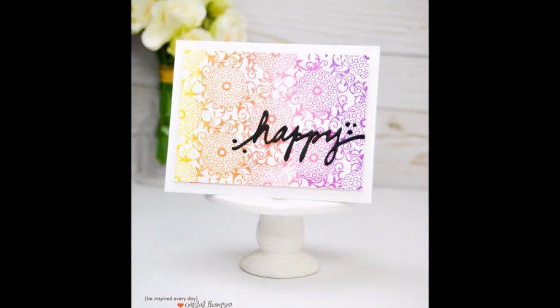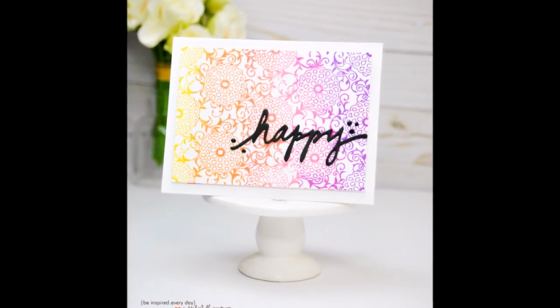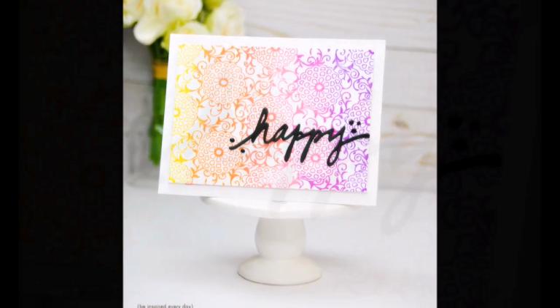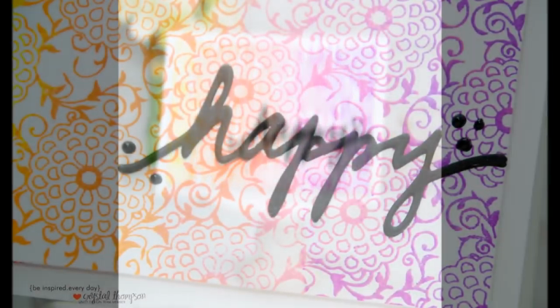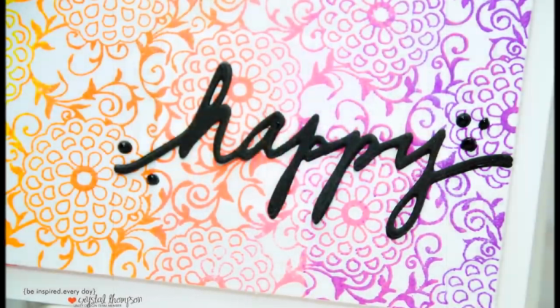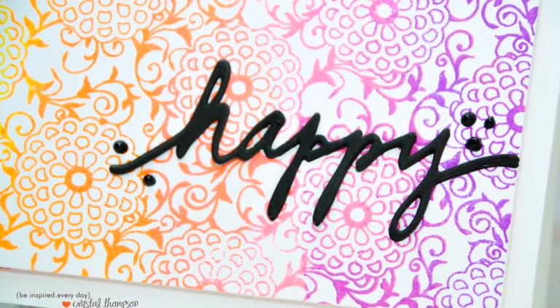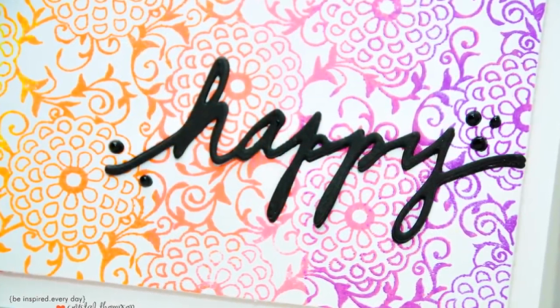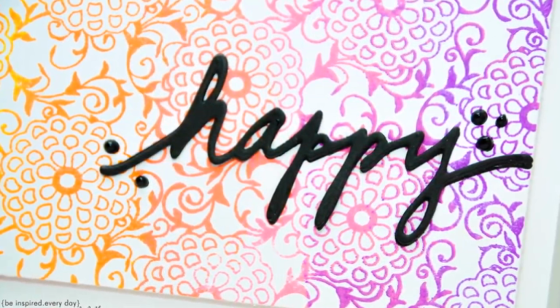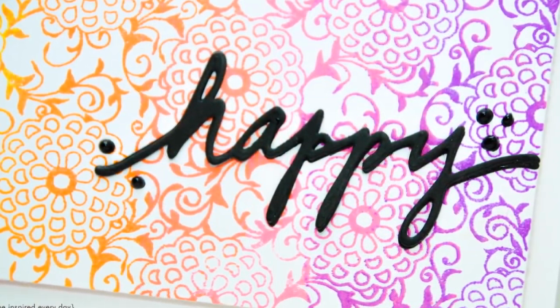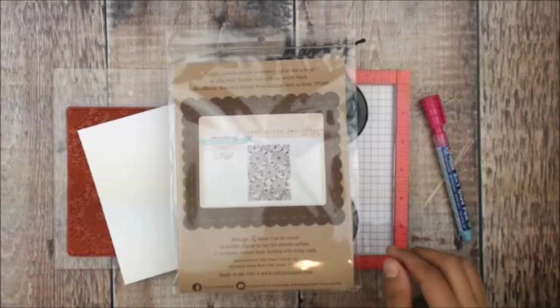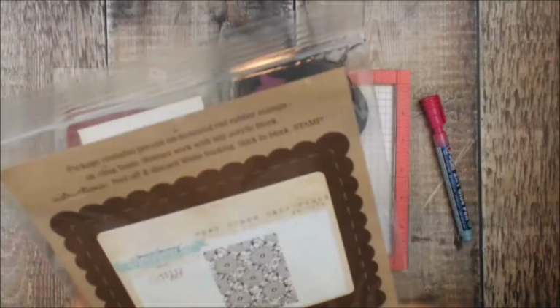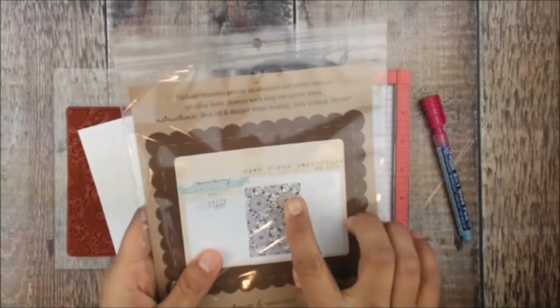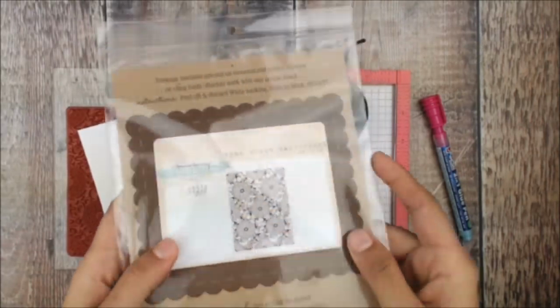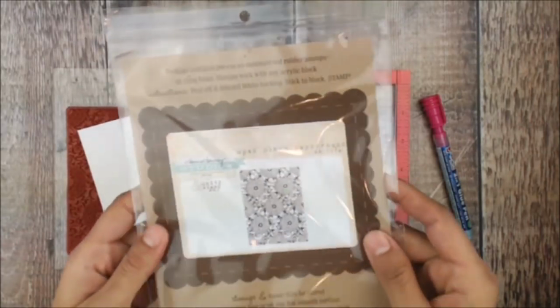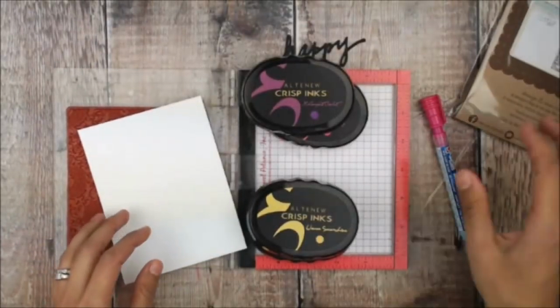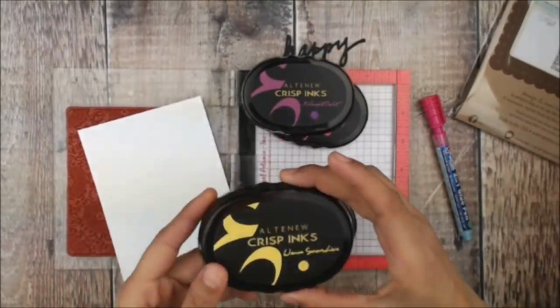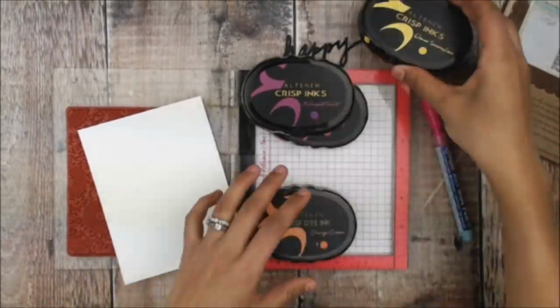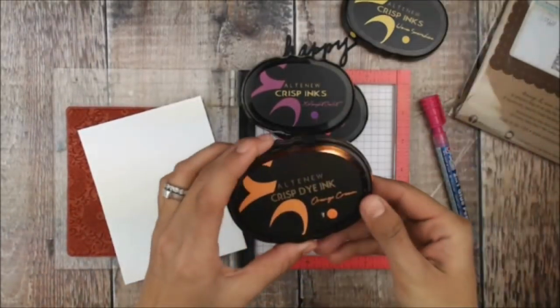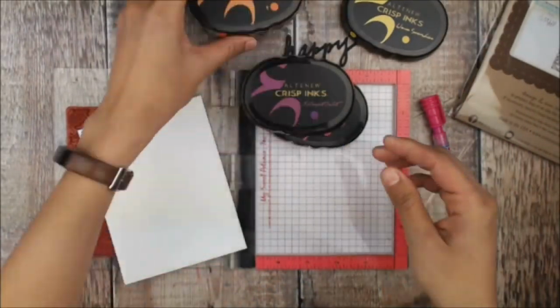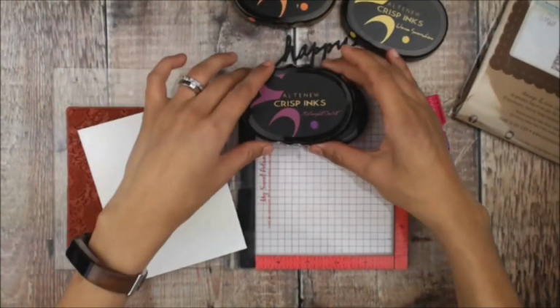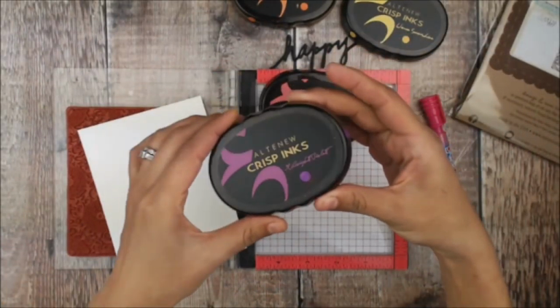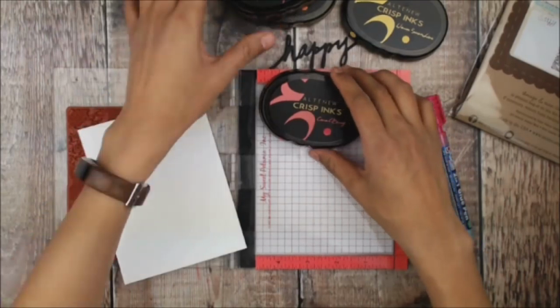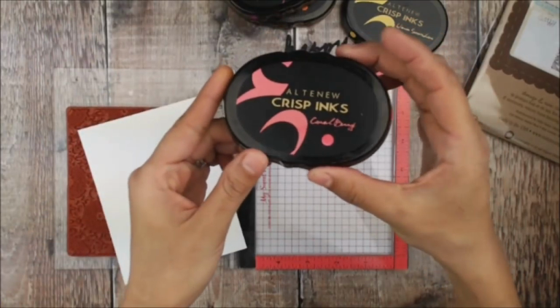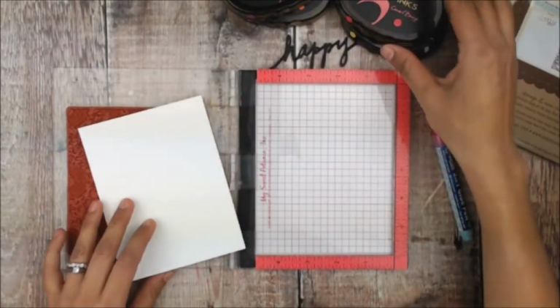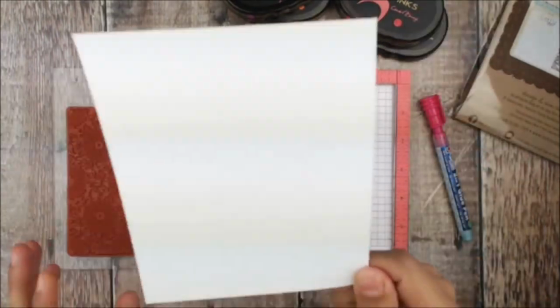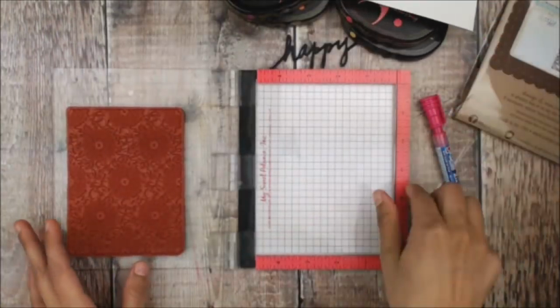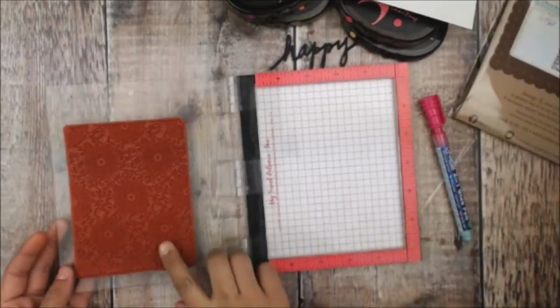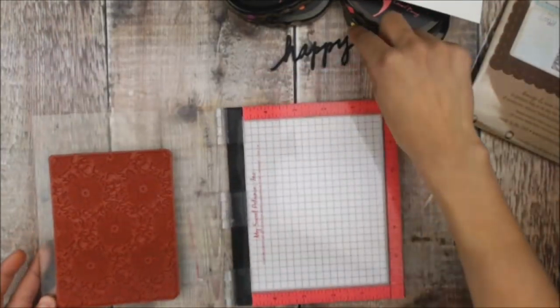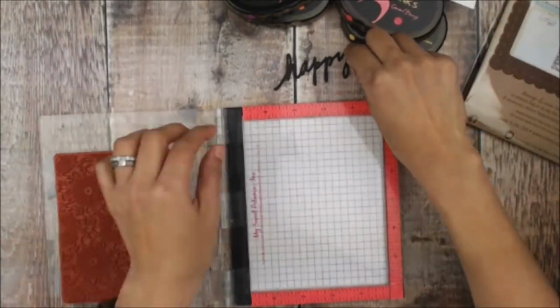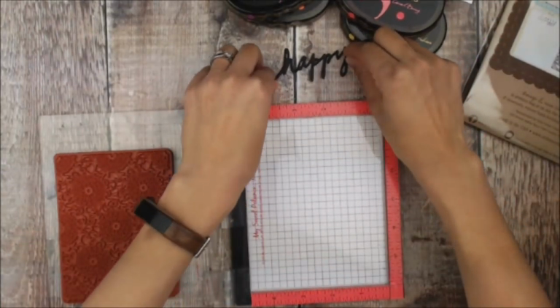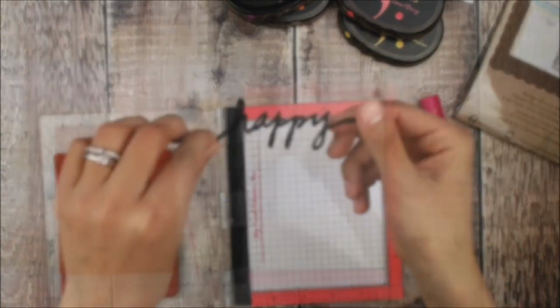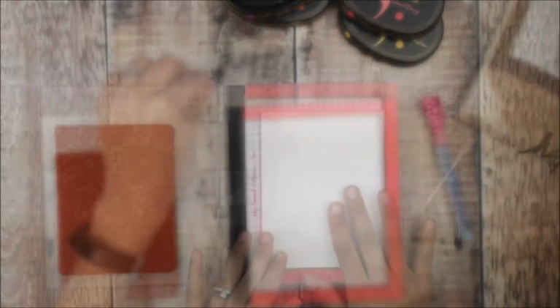Hey guys, Crystal Thompson here for Unity. I have a really fun card using my Color Combos for Tuesday, using the stamp set Open Bloom with four colors of Altenew inks. I have pre-cut my die cut from Winnie and Walter.